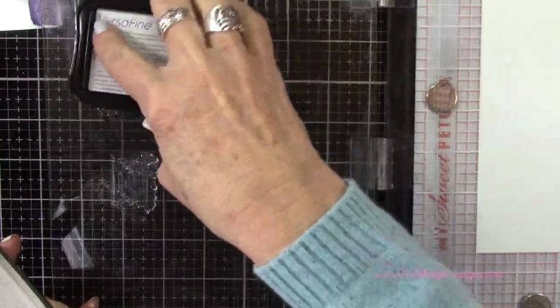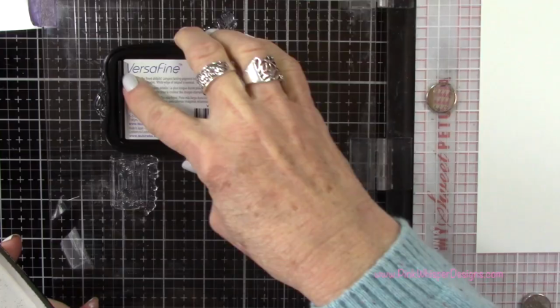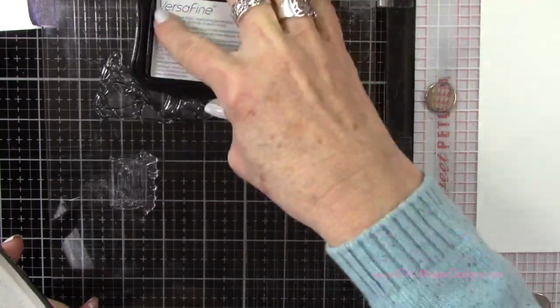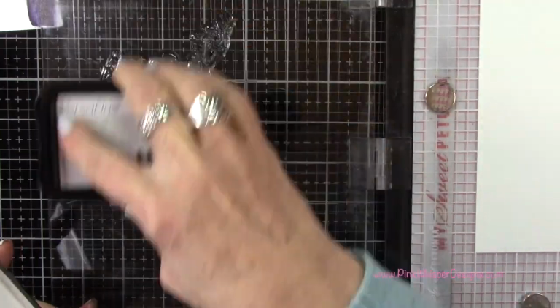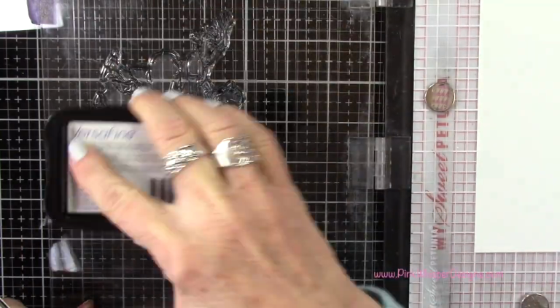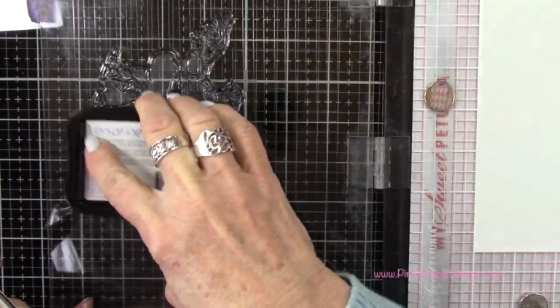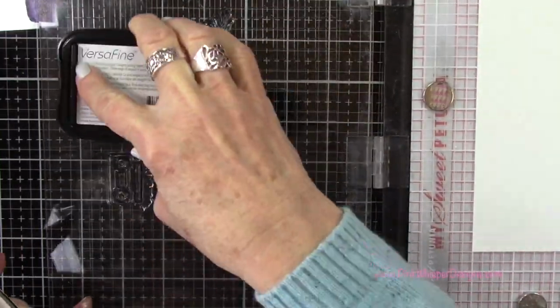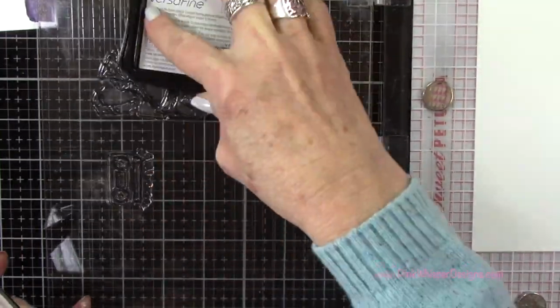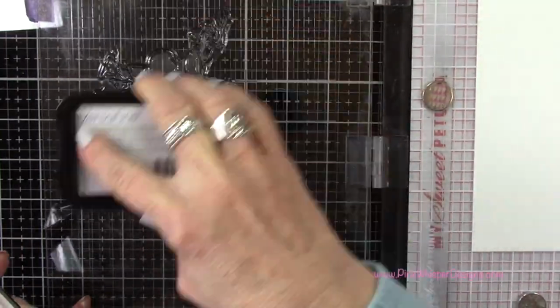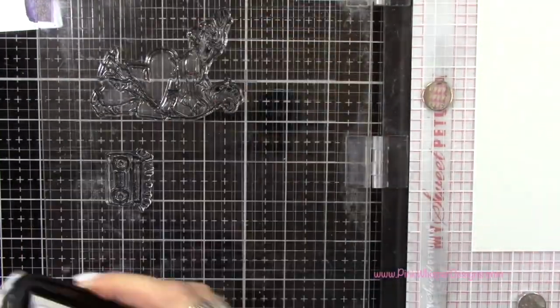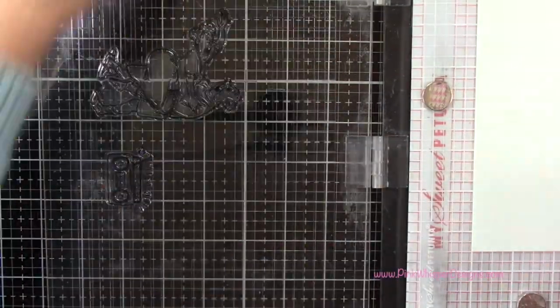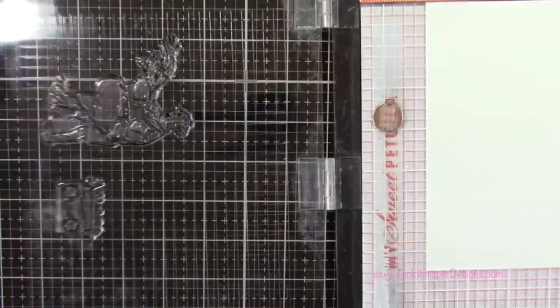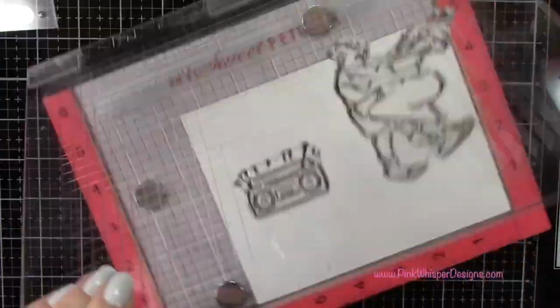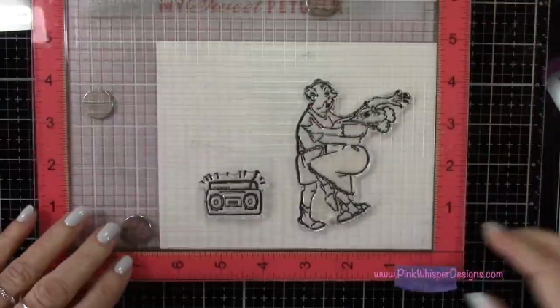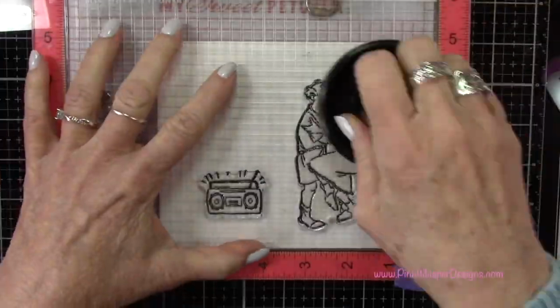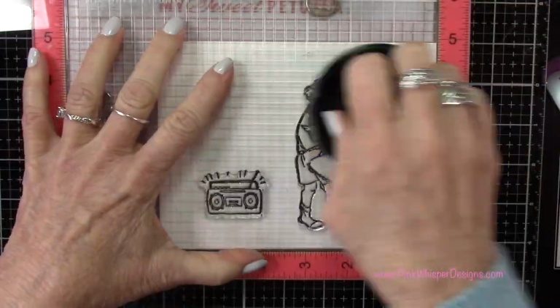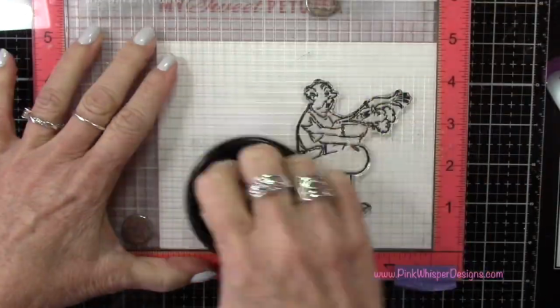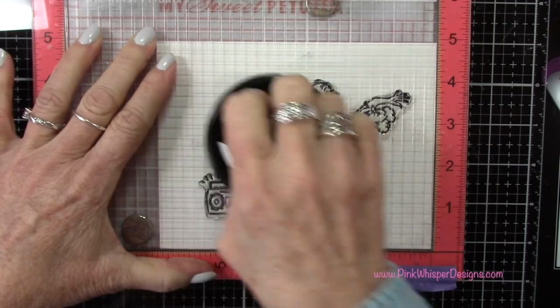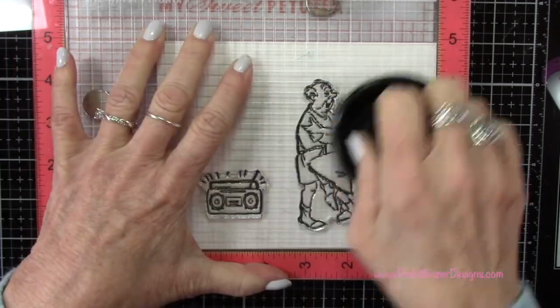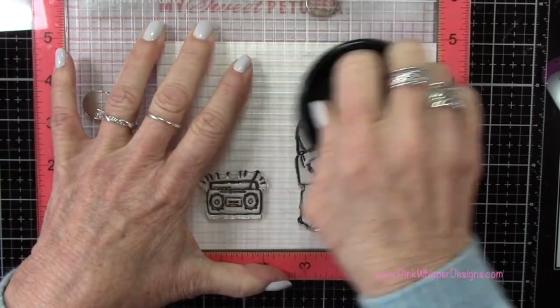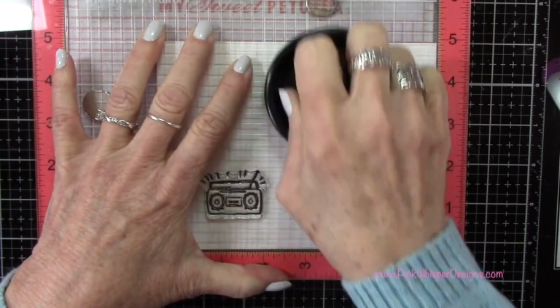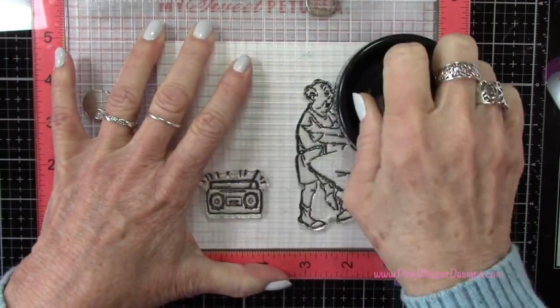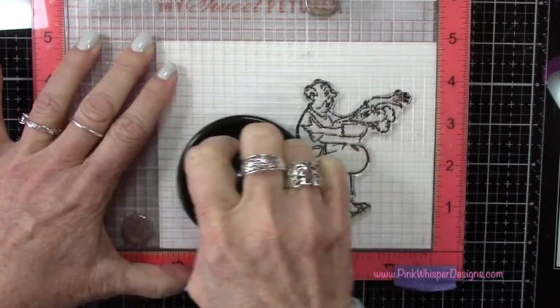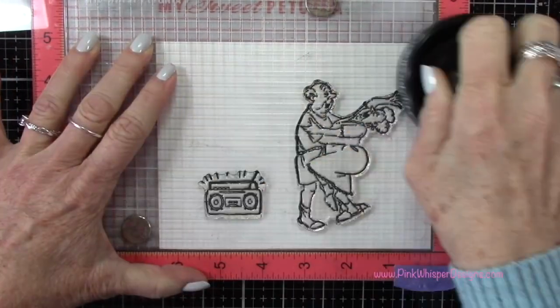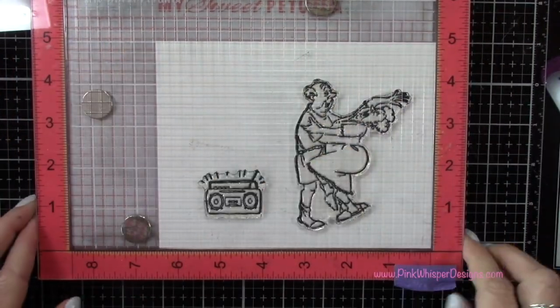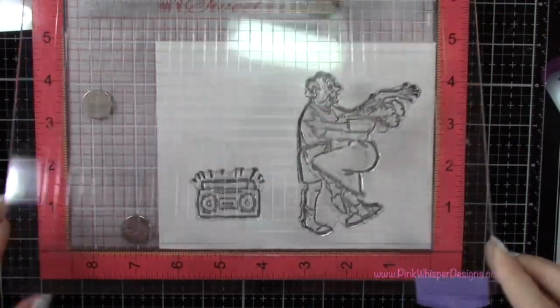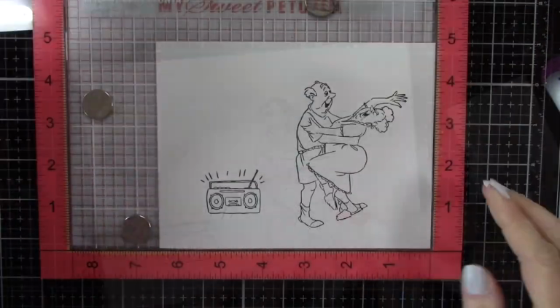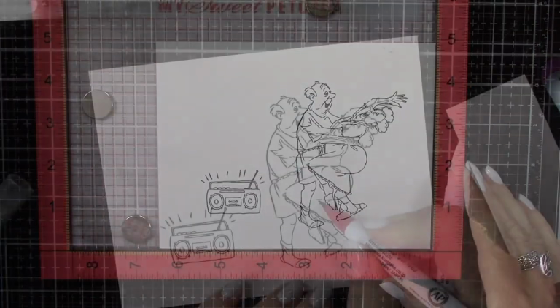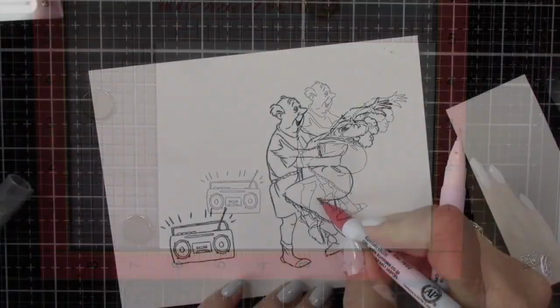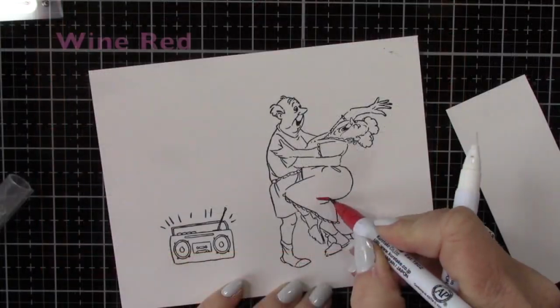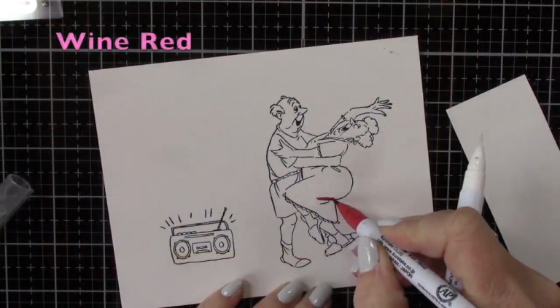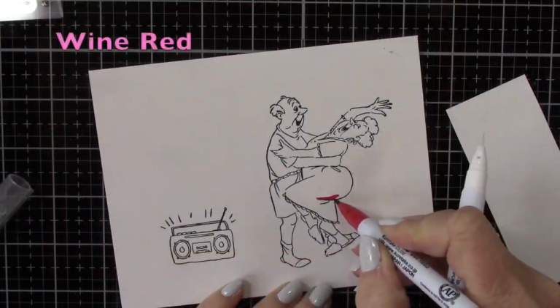So I'm inking up the stamp. I've placed some Strathmore Bristol Smooth 100 pound cardstock in my Misti Stamp positioner and we'll go ahead and stamp this.